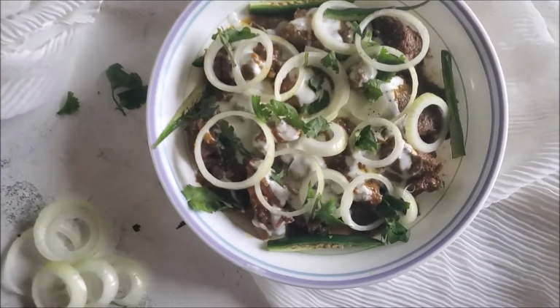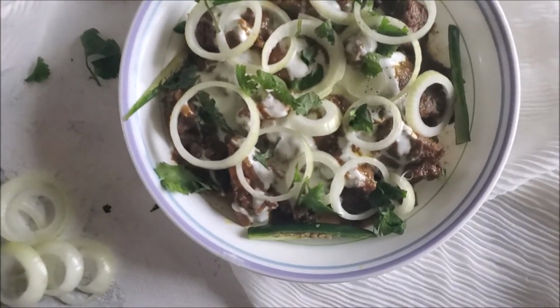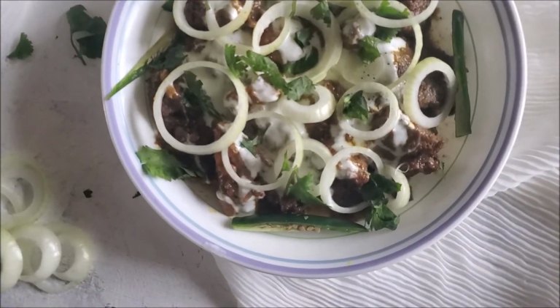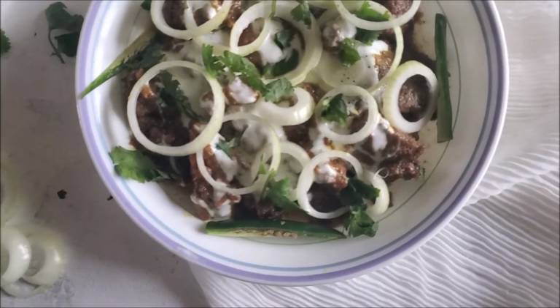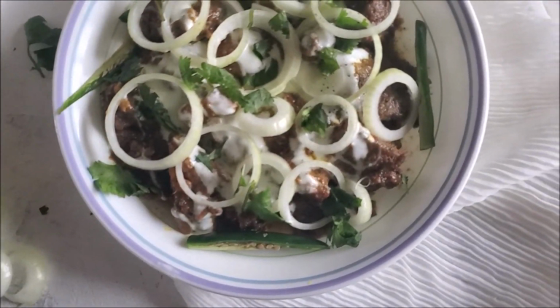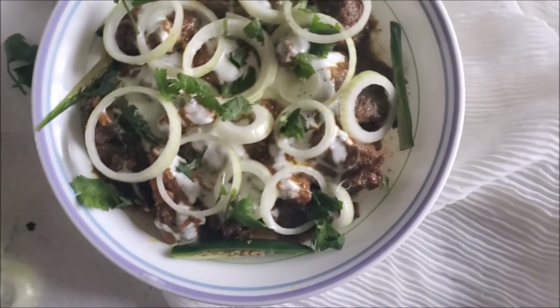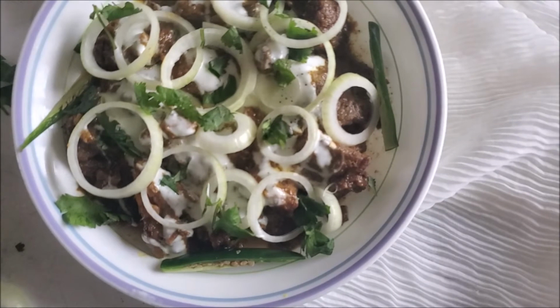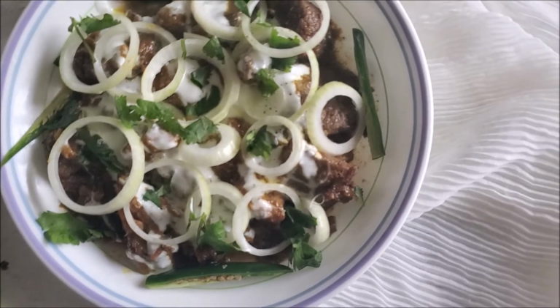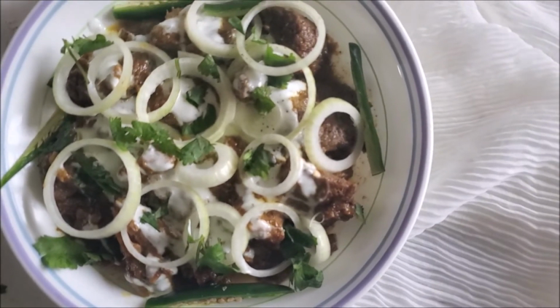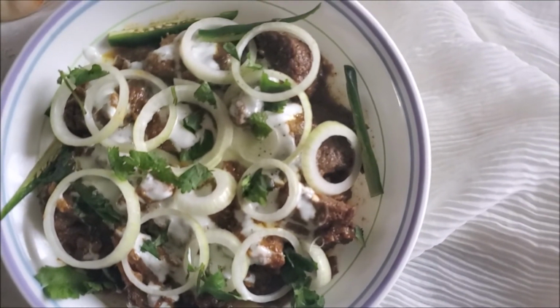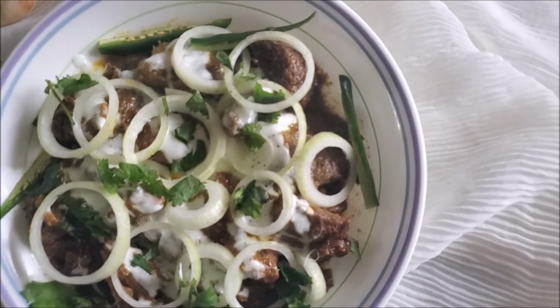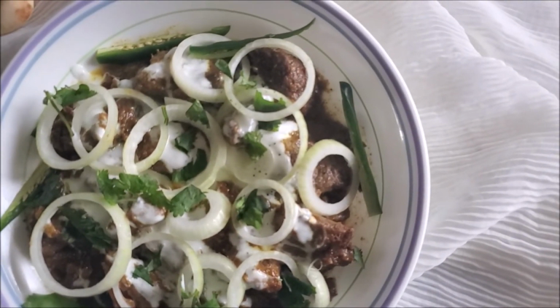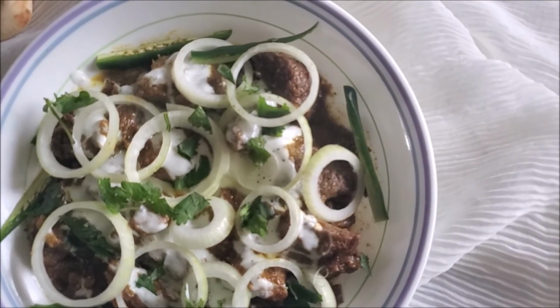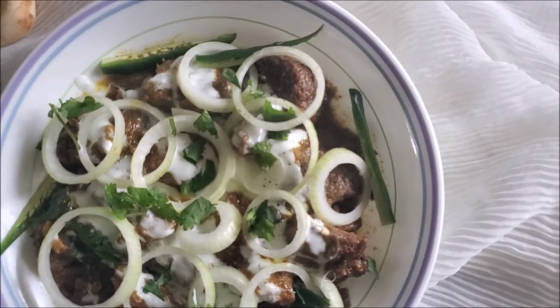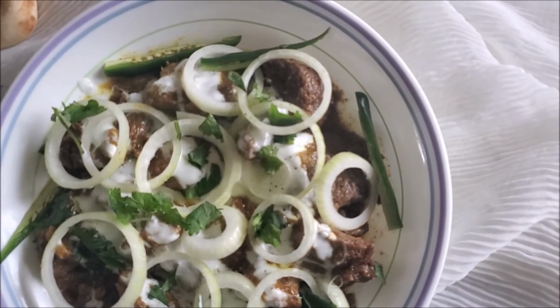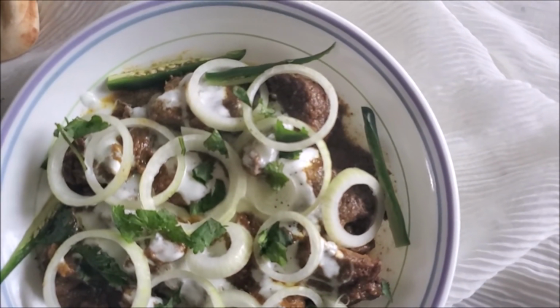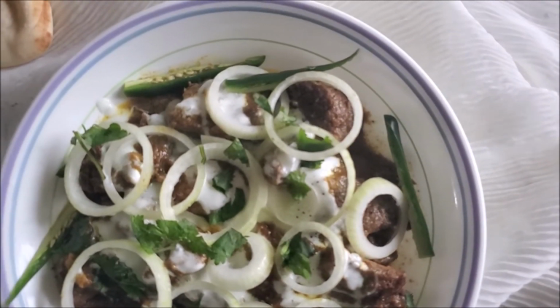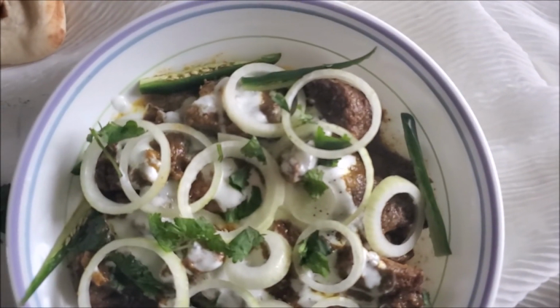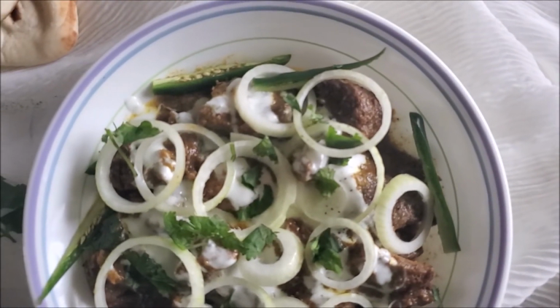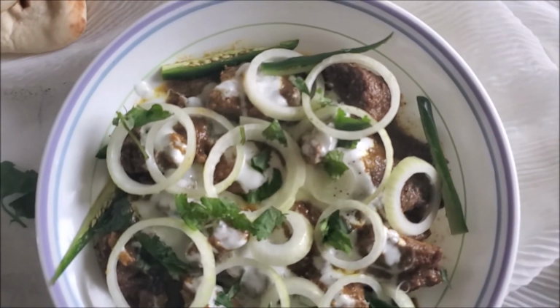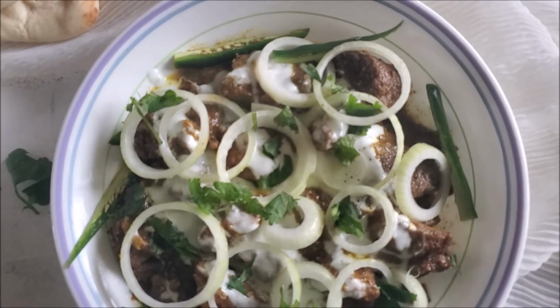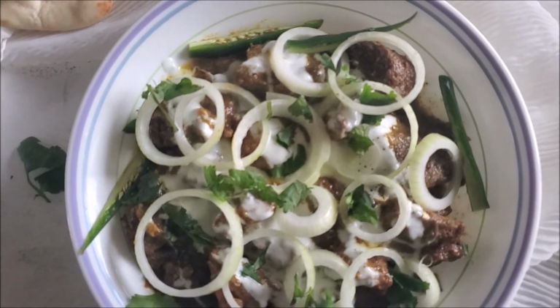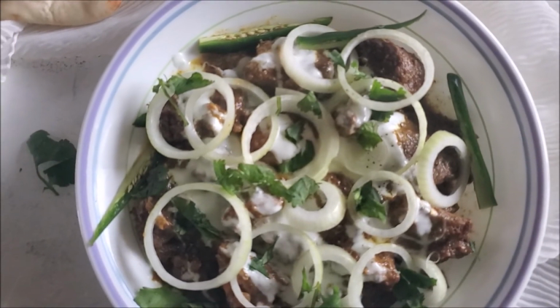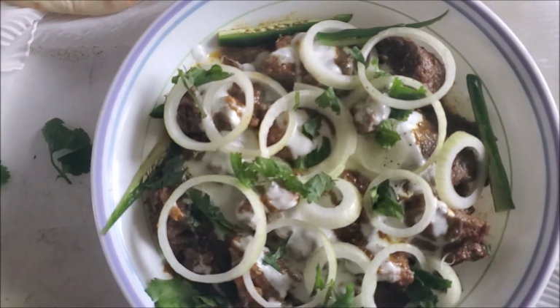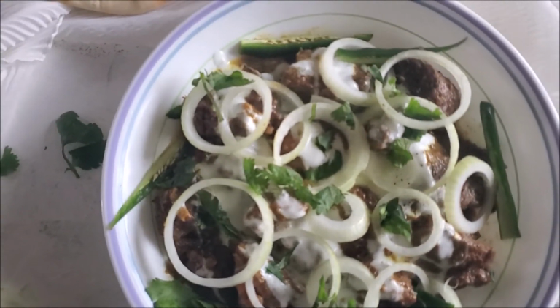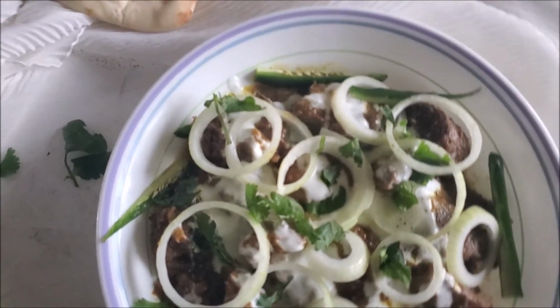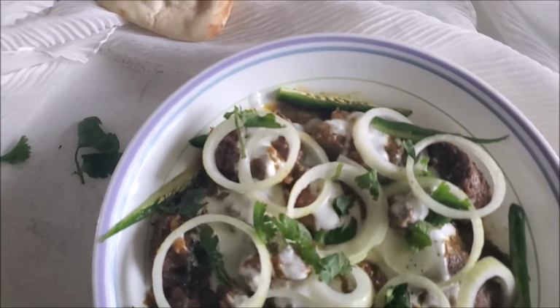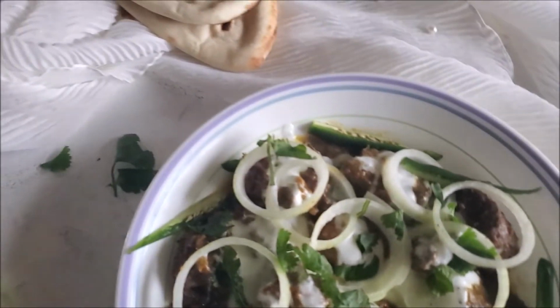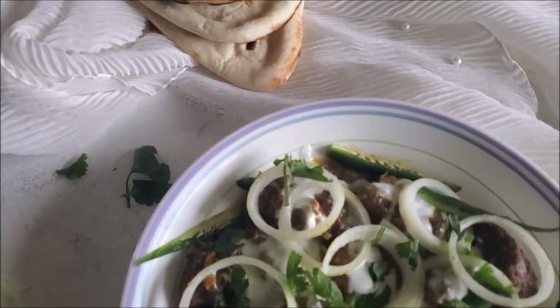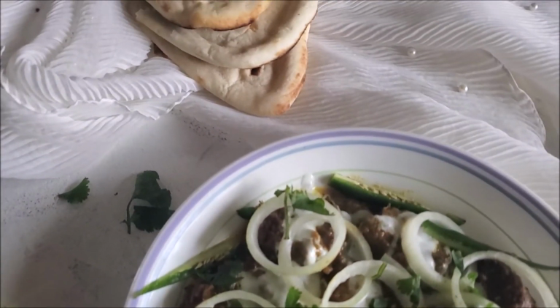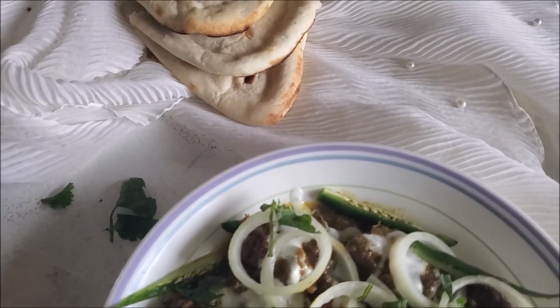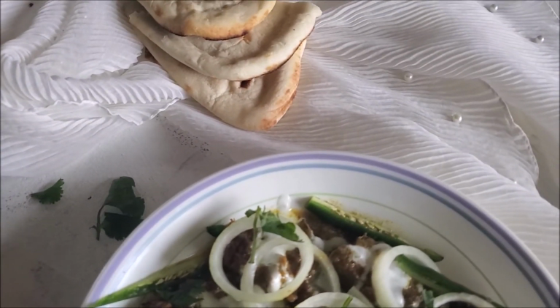Serve it with some naan, onion, a side of chutney, raita, or whatever your family enjoys it with. My family thoroughly enjoyed it. It's something different, simple, needs very minimal ingredients, and turned out delicious.